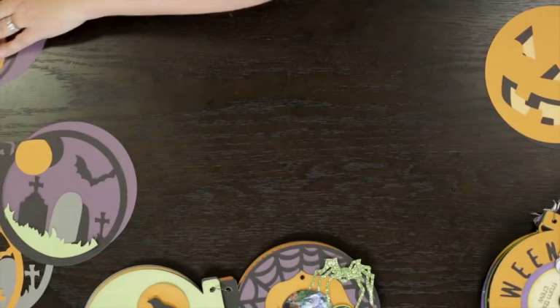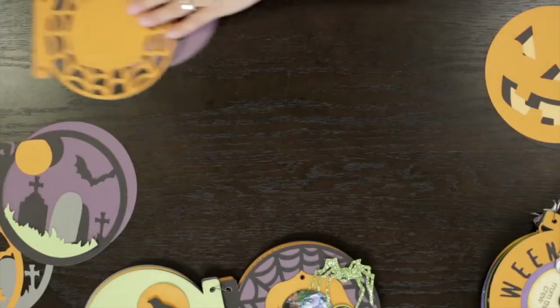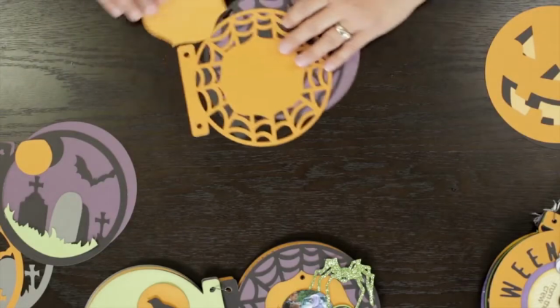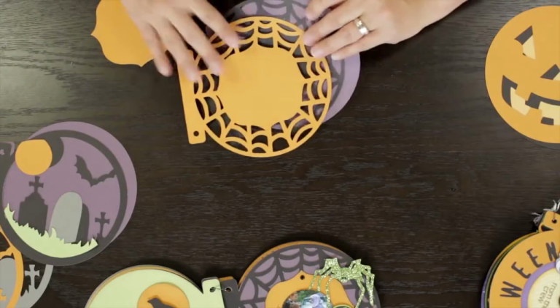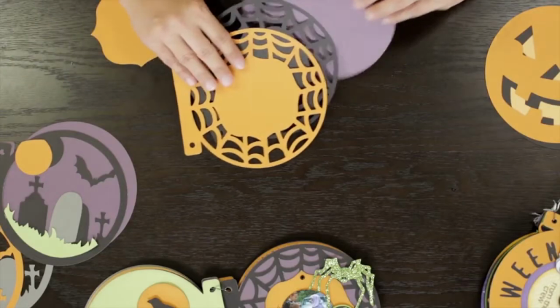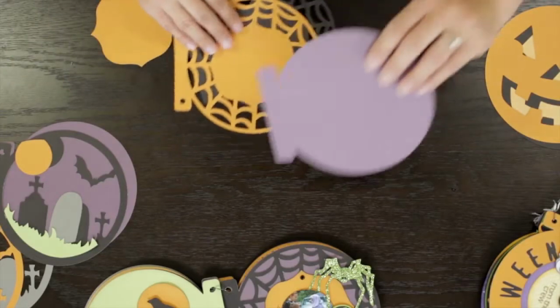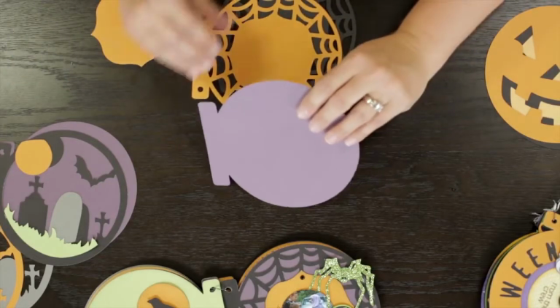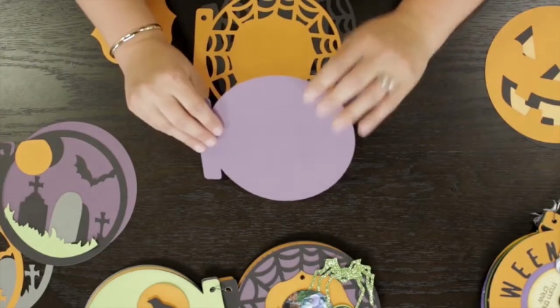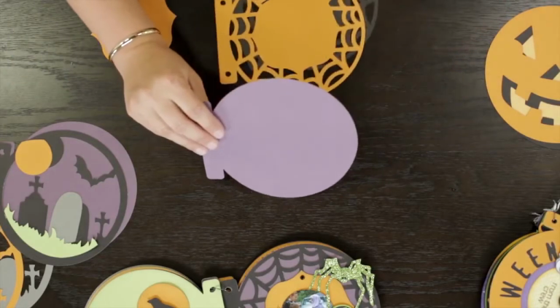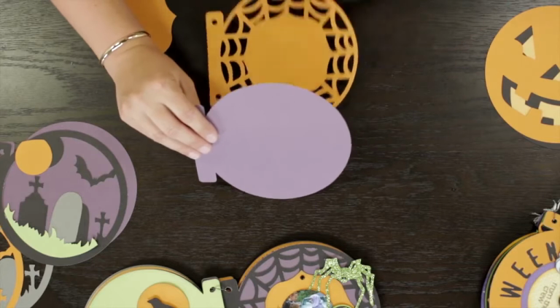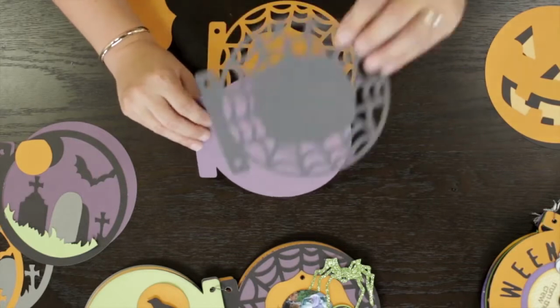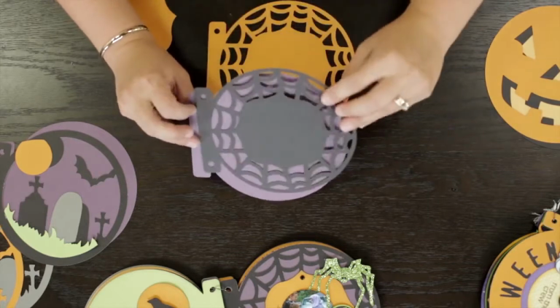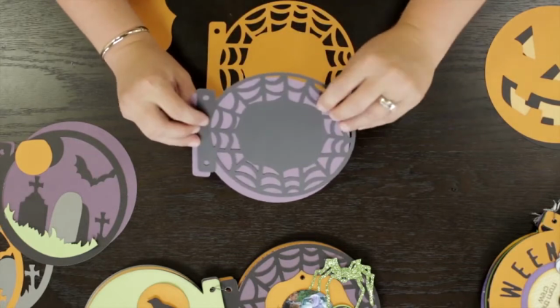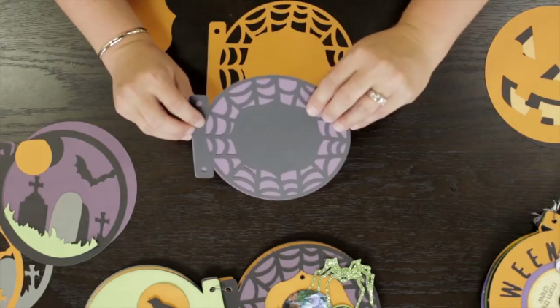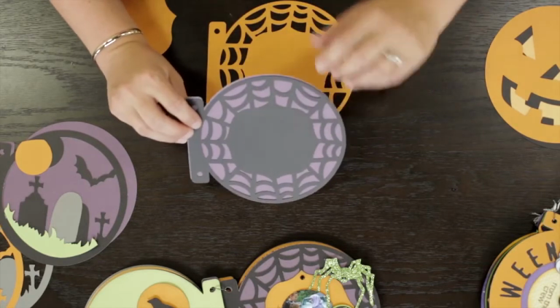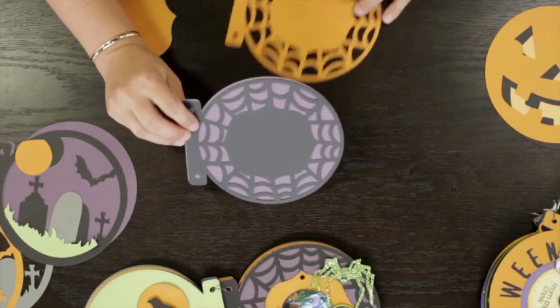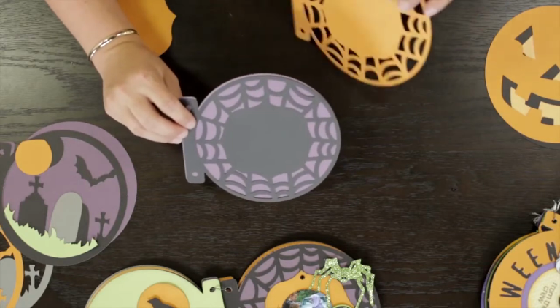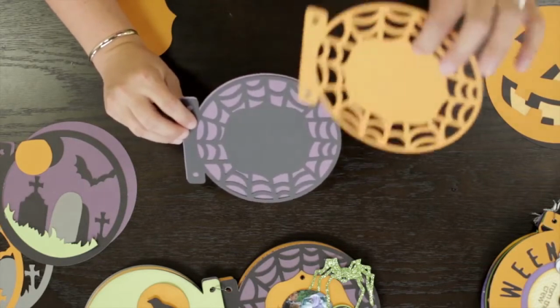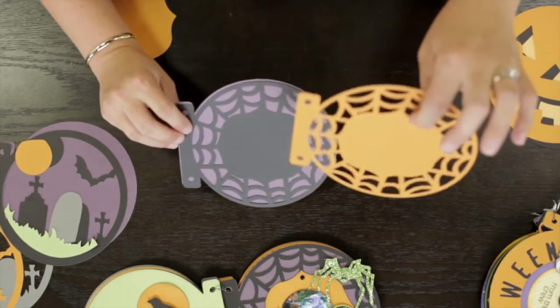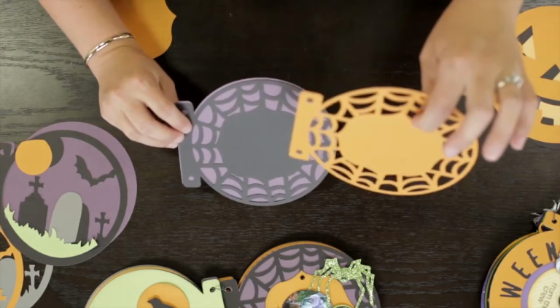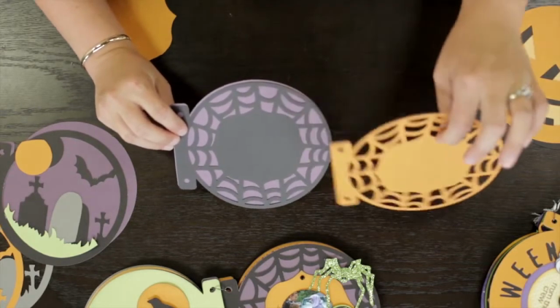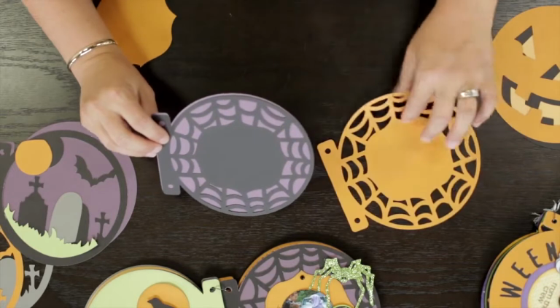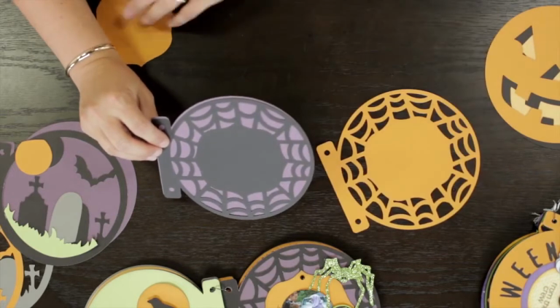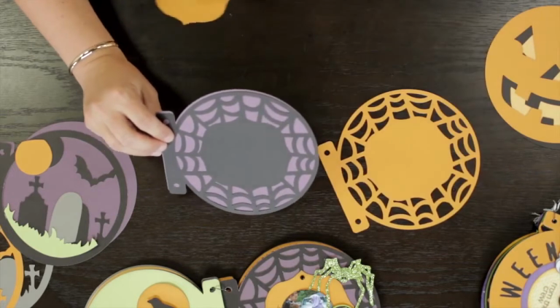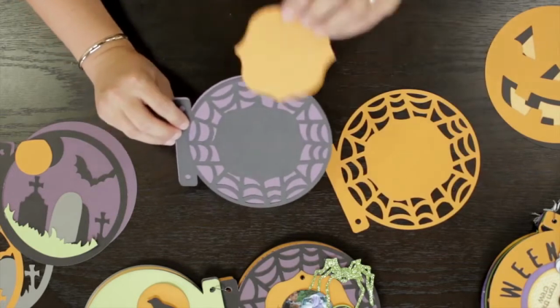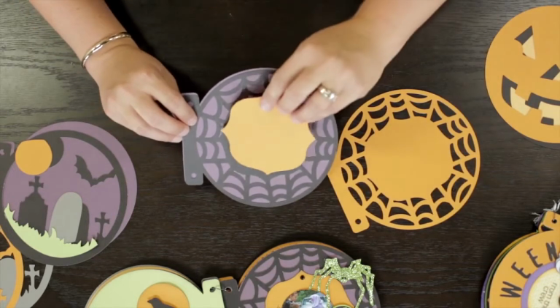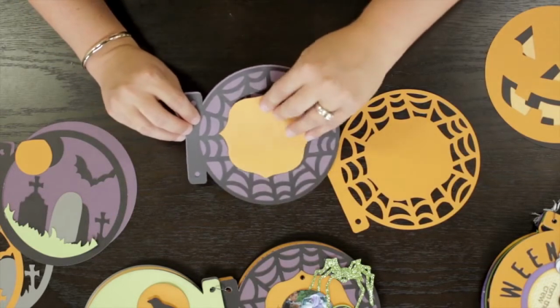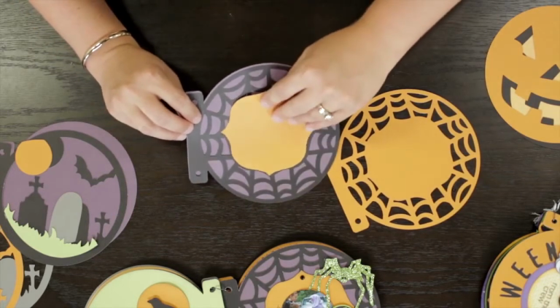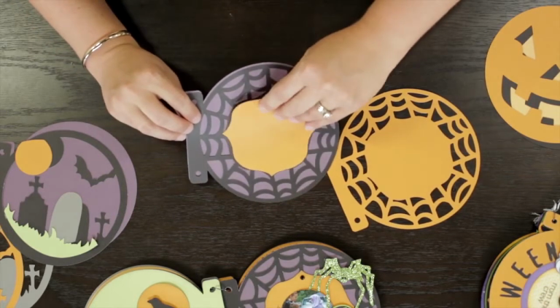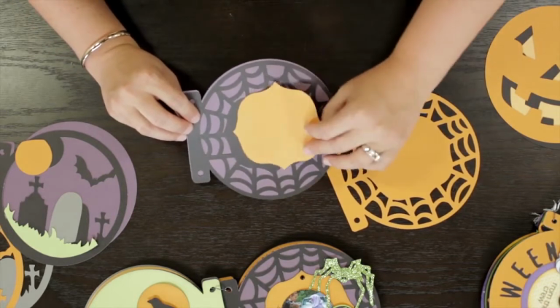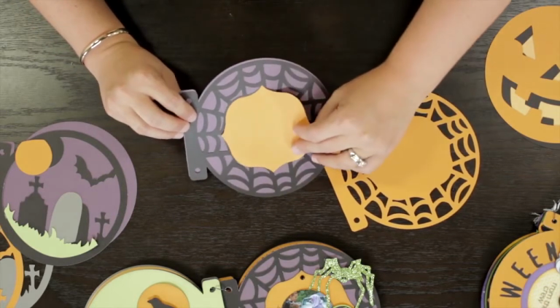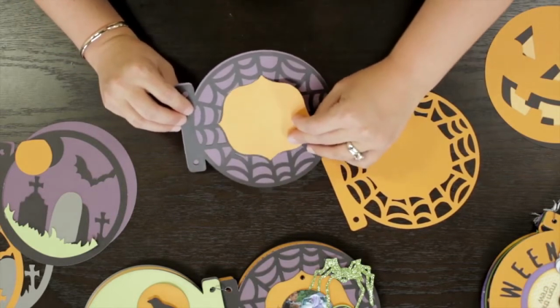On that page, I started again with a smoky plum base, my black spiderweb, and then I cut the bracket shape right out of this gold rush piece and layered it on top of my page.